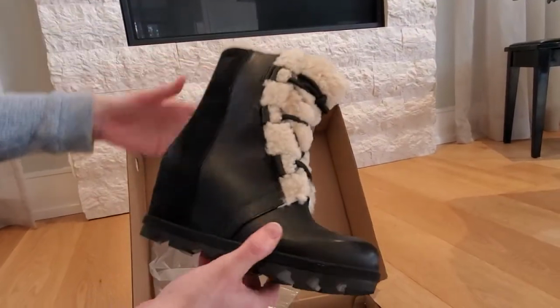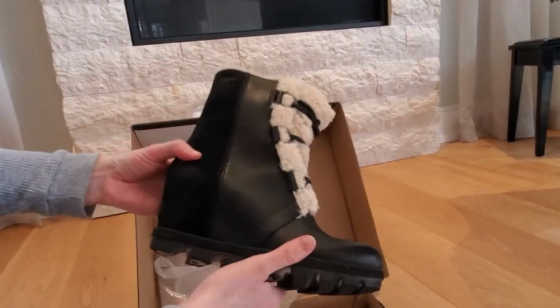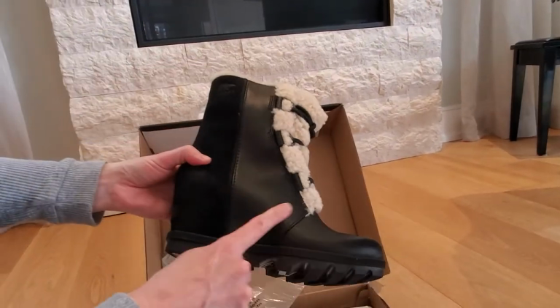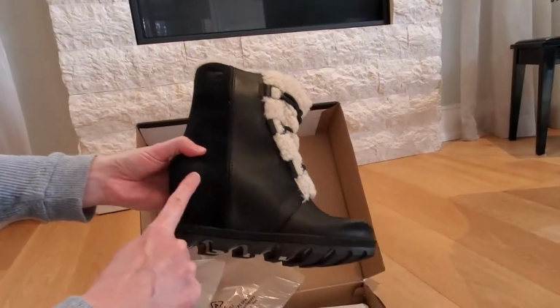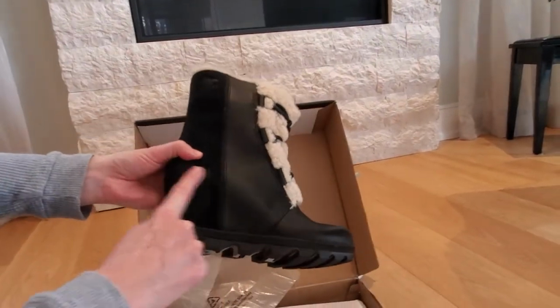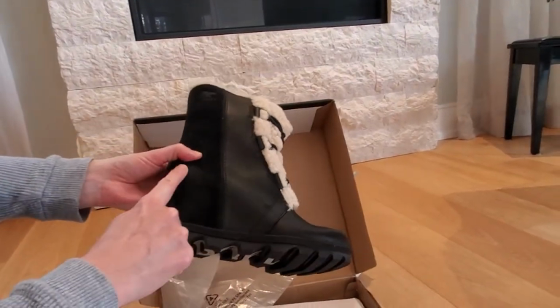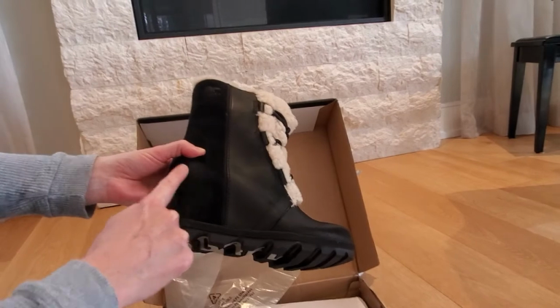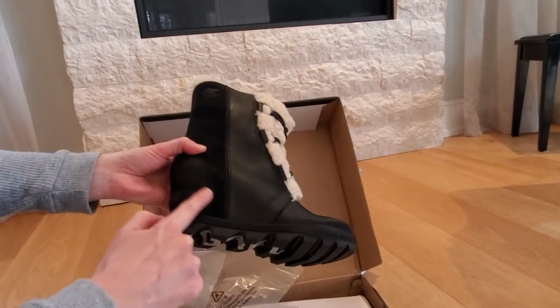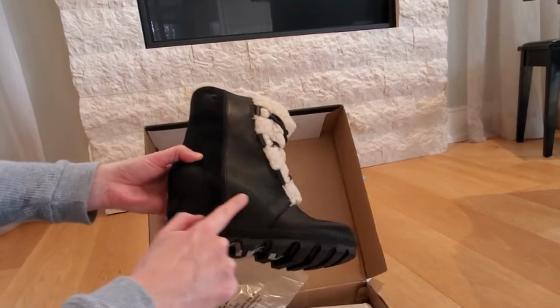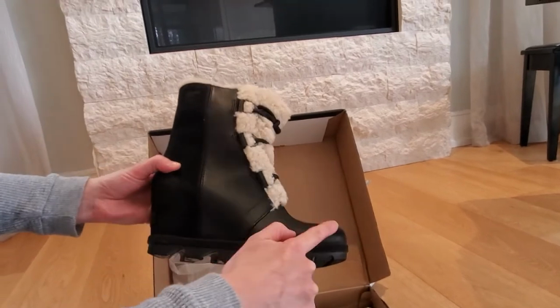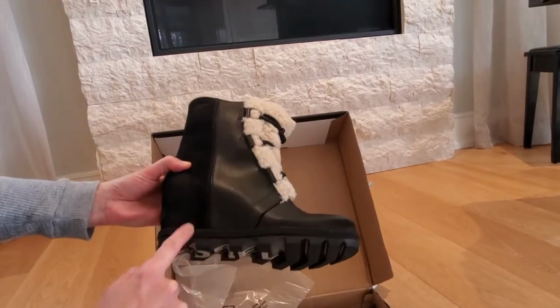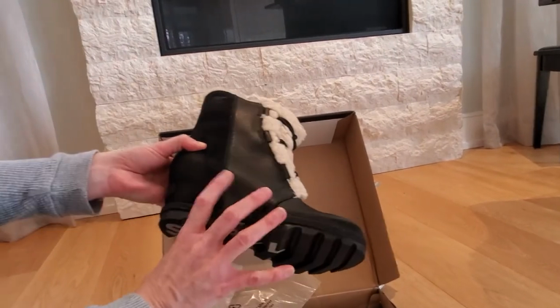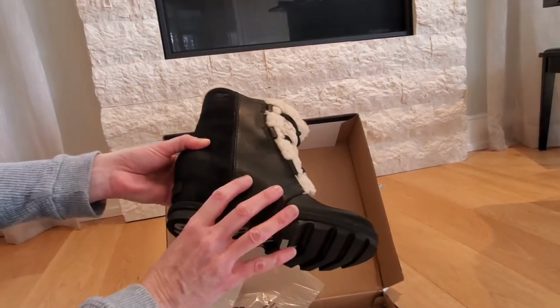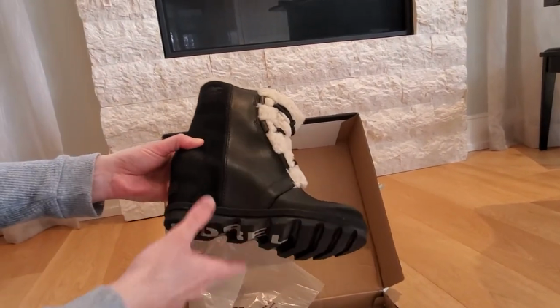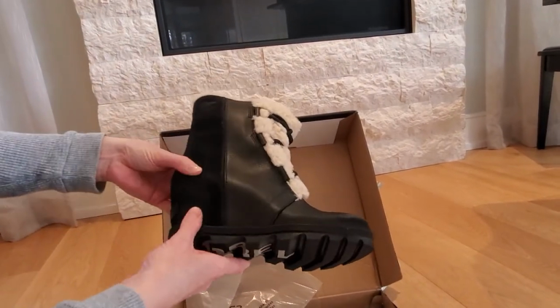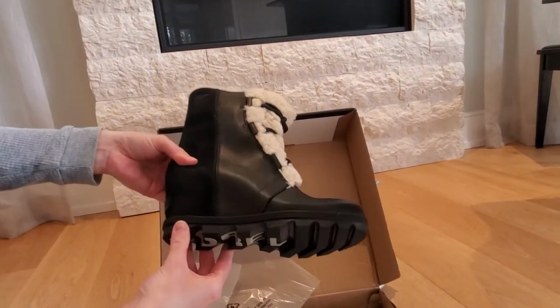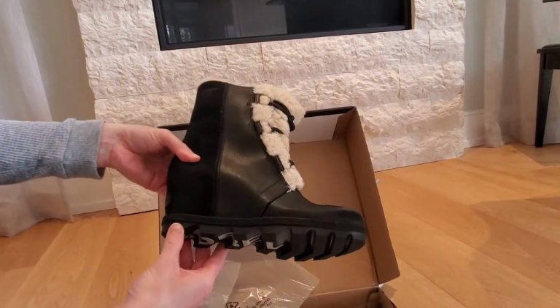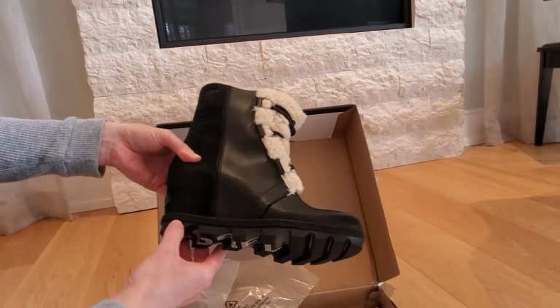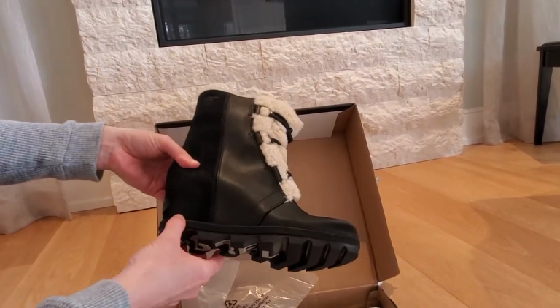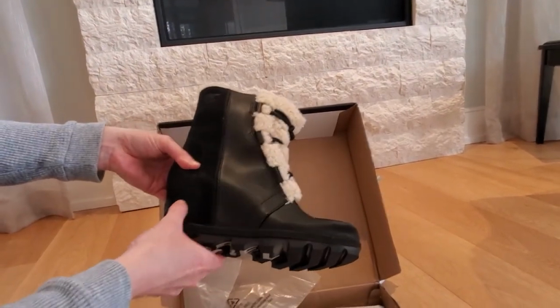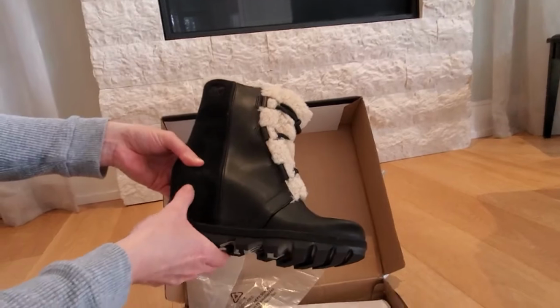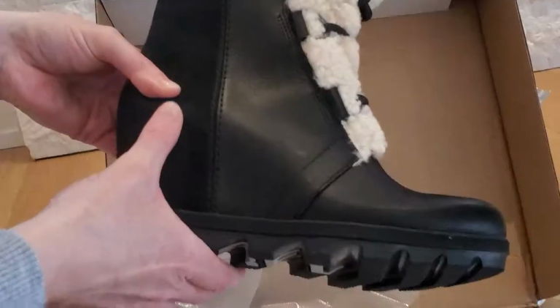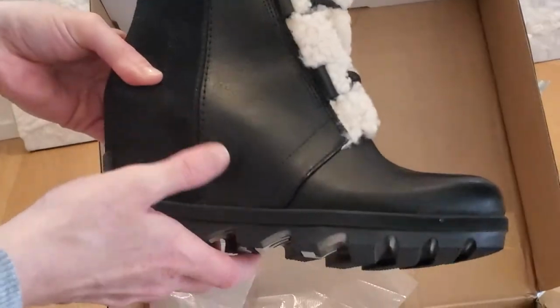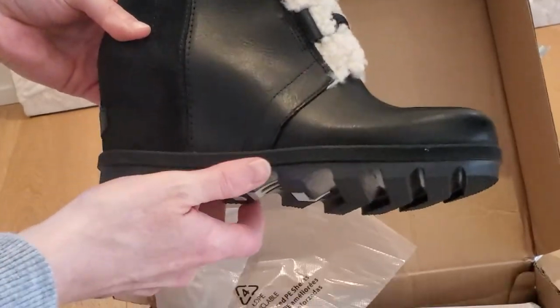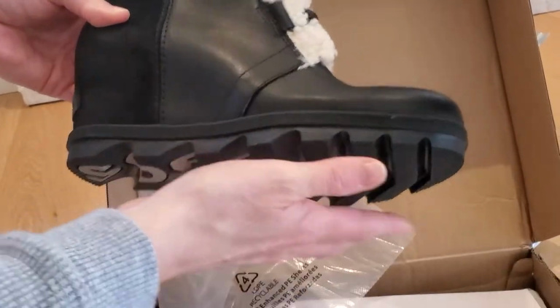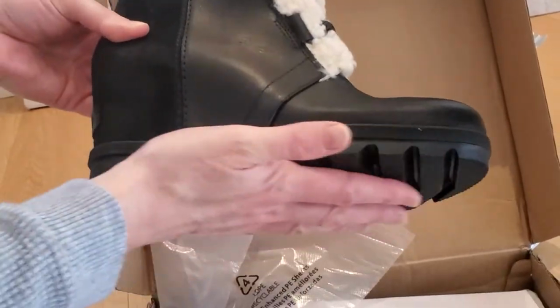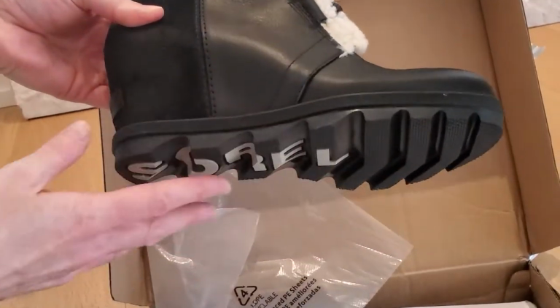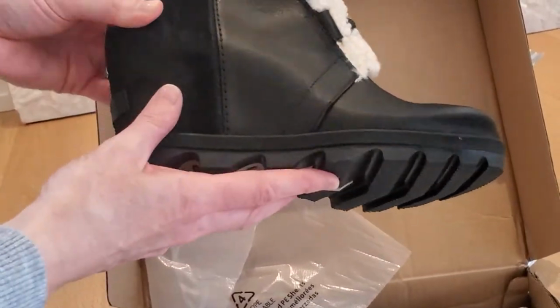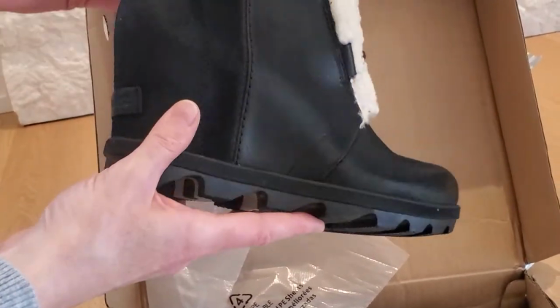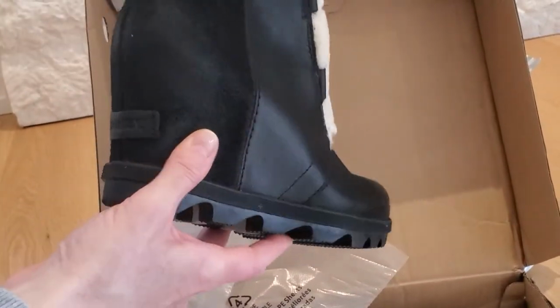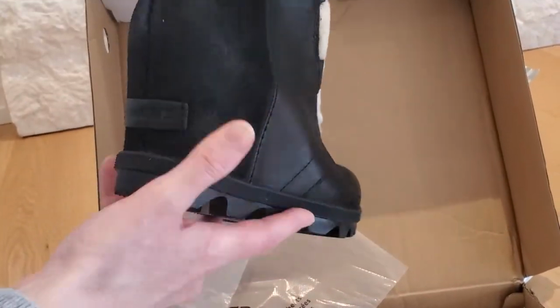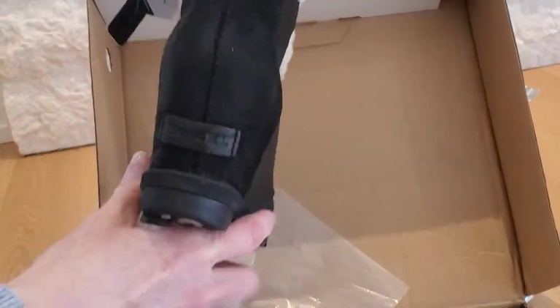It's a bit two-tone — this almost looks a bit like suede and leather, which is nice. The wedge is a good one, two, three, four inches for sure, plus the sole.